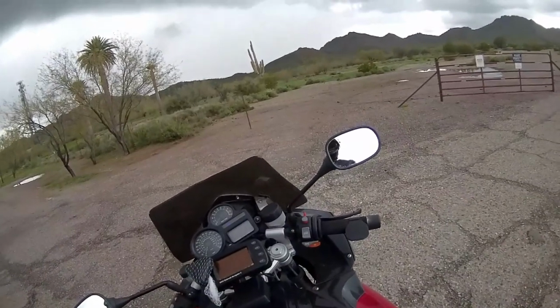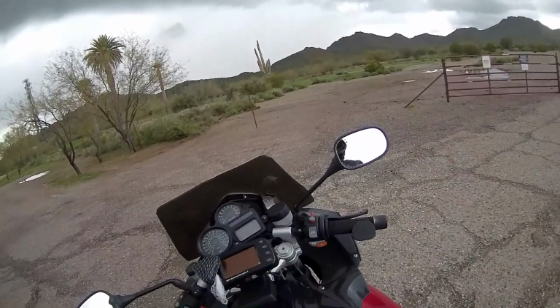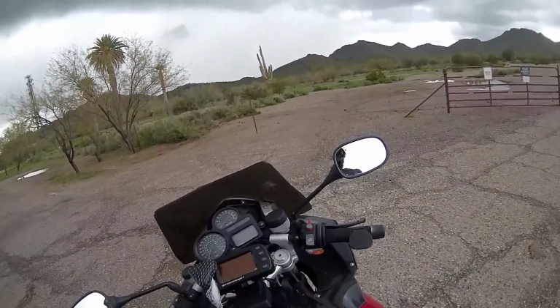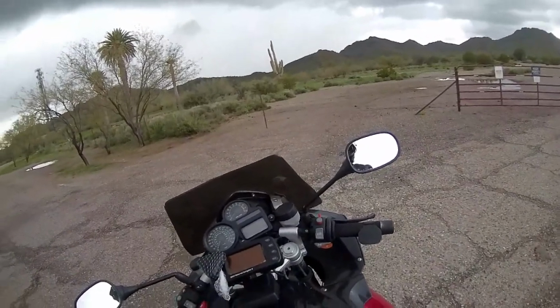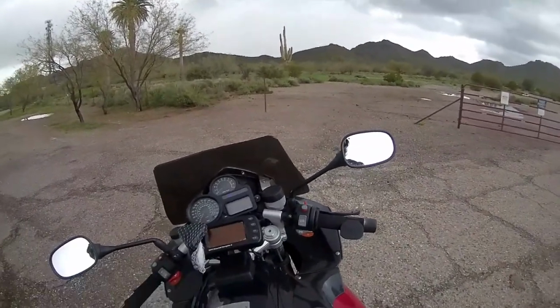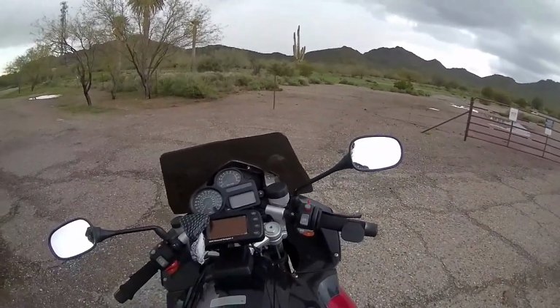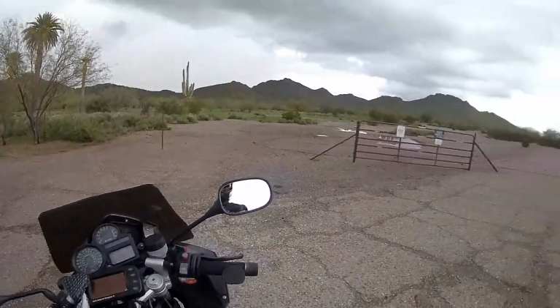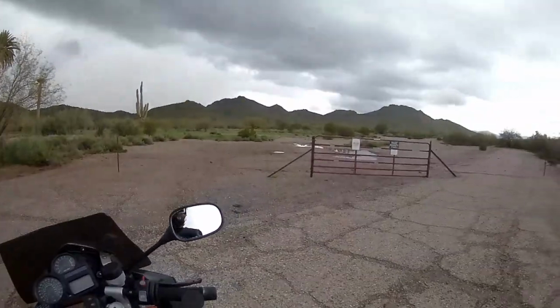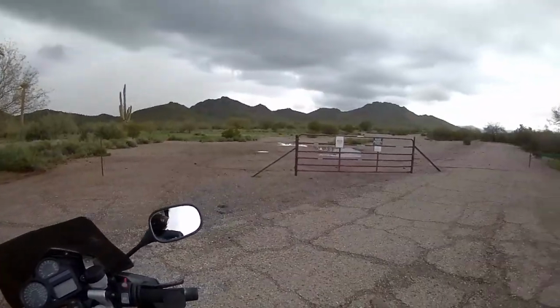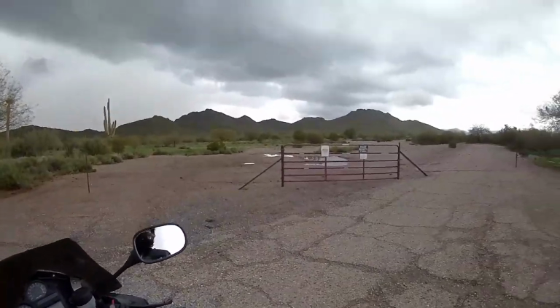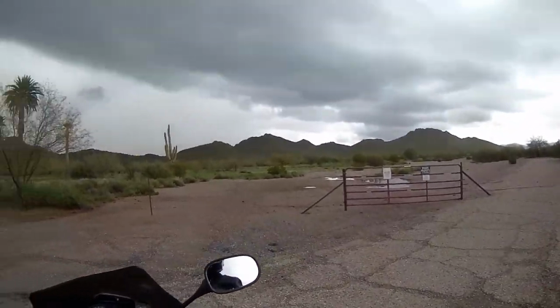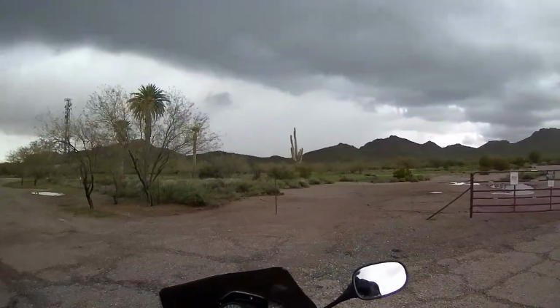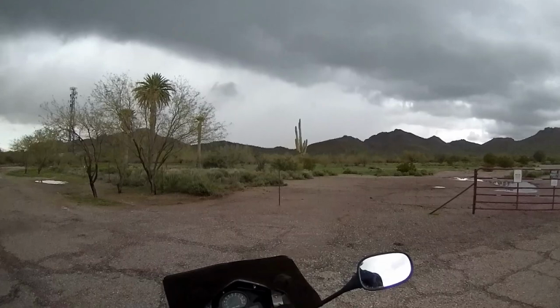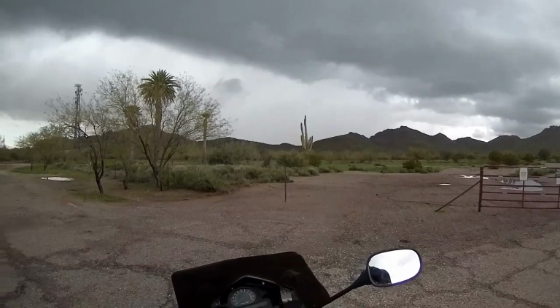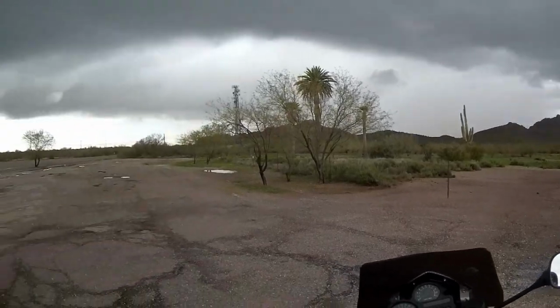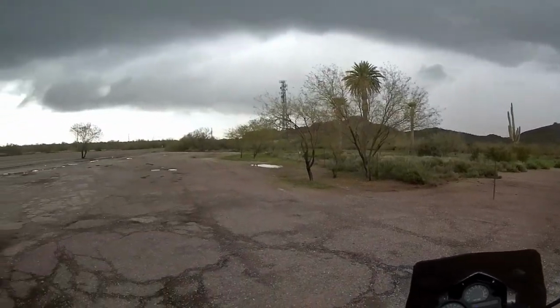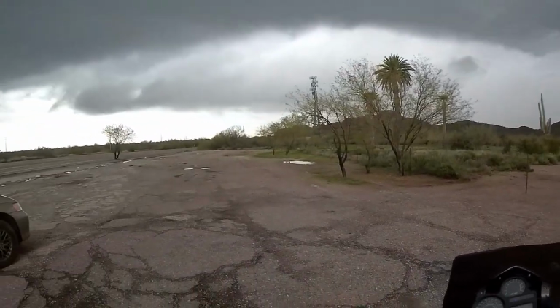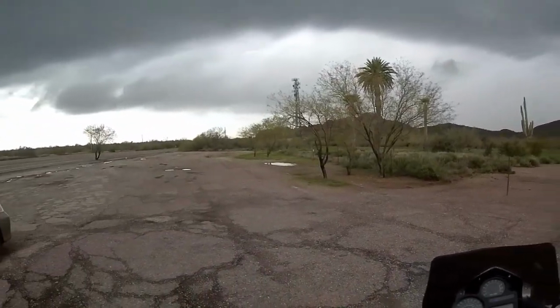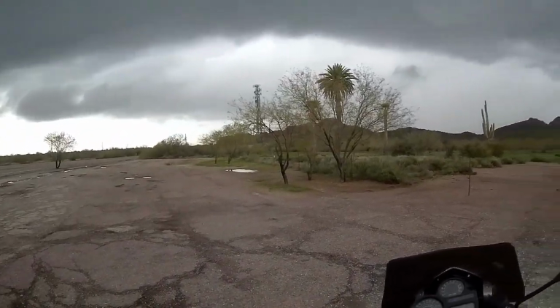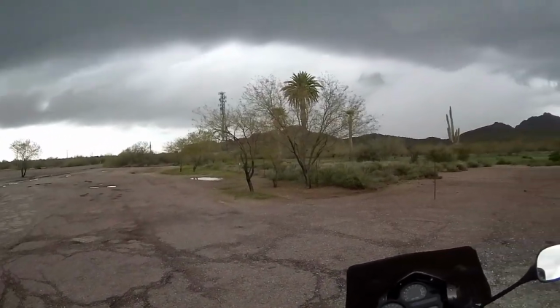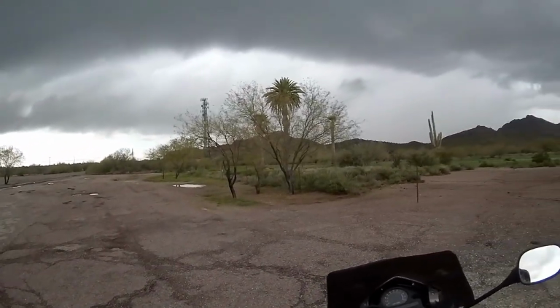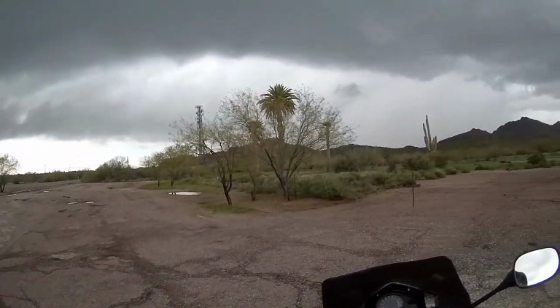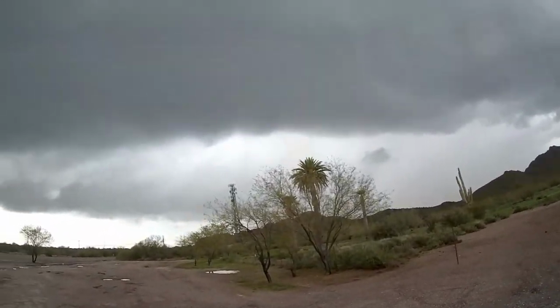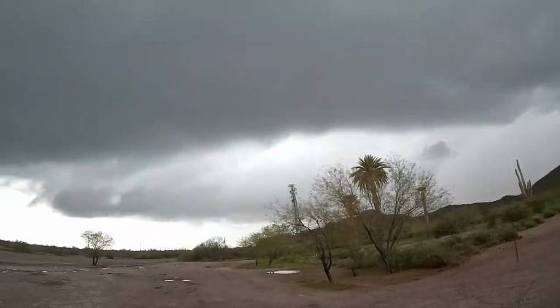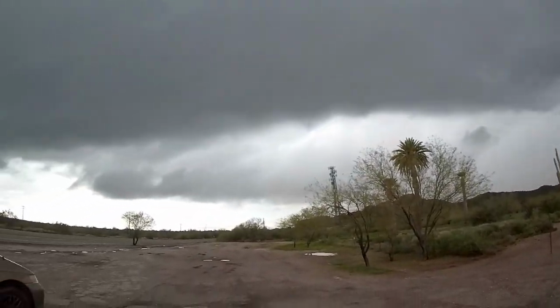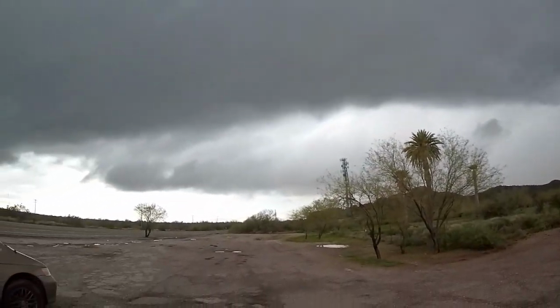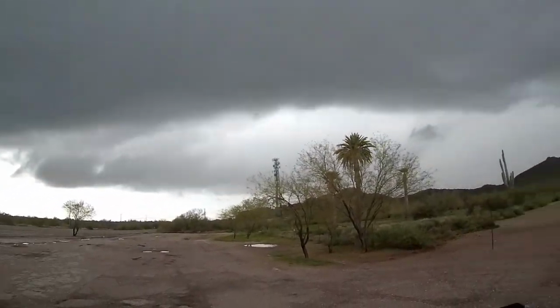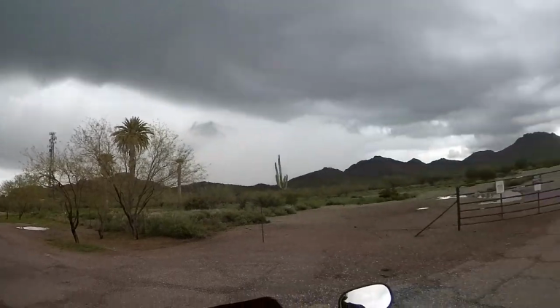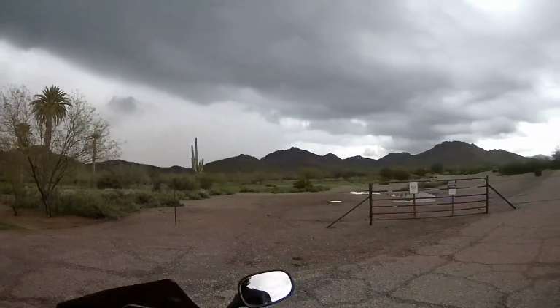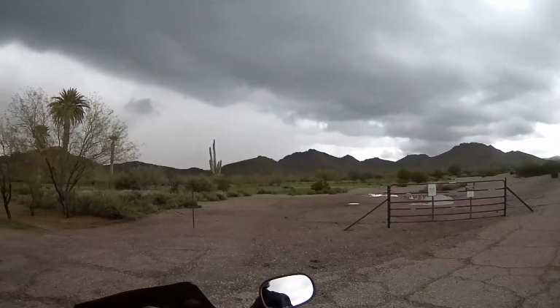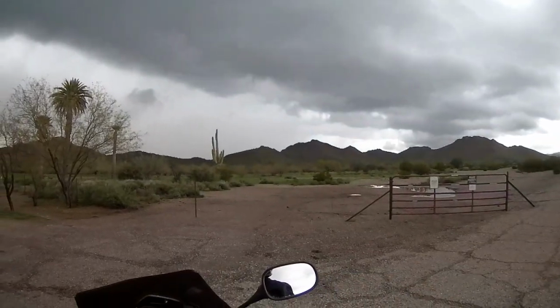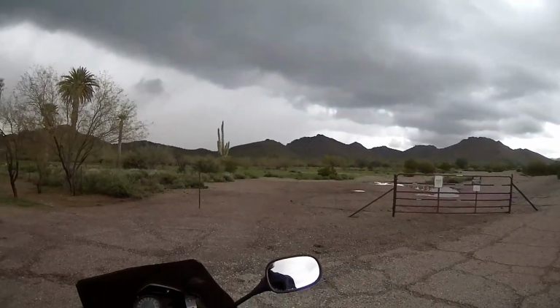At any rate, it's still a good helmet that I'm enjoying quite a bit. And I'm really enjoying Arizona. If the weather would just cooperate a little better, this would be outstanding.